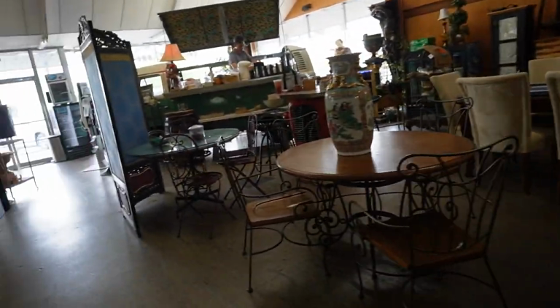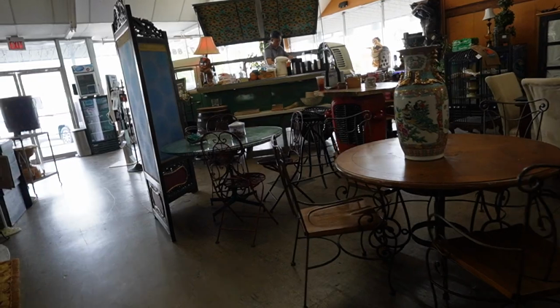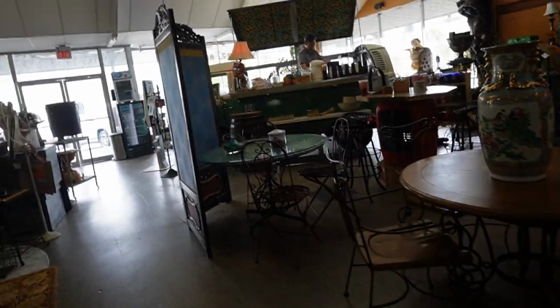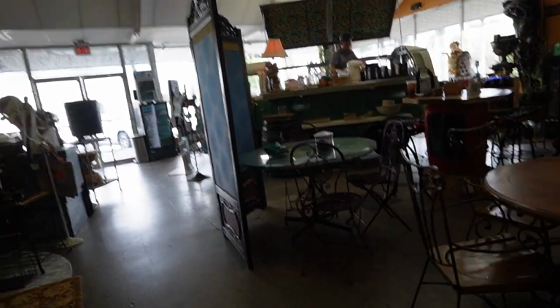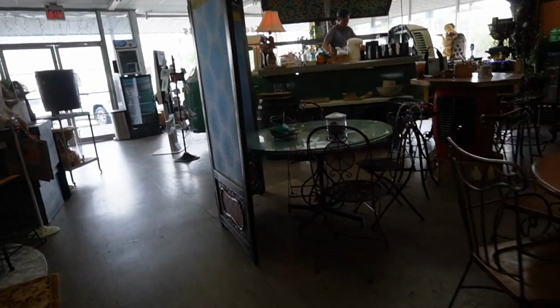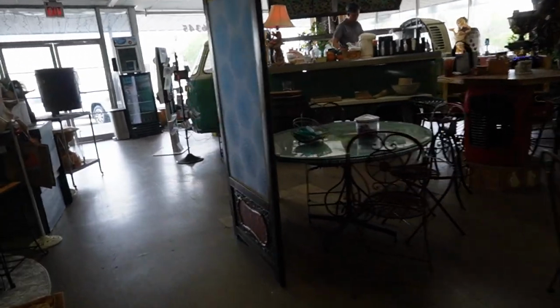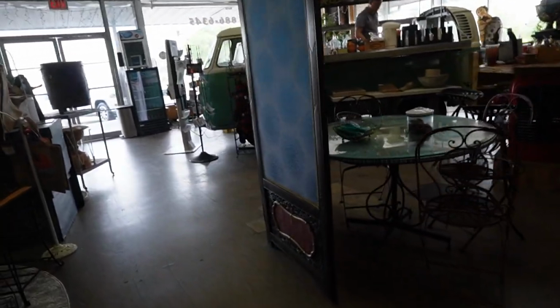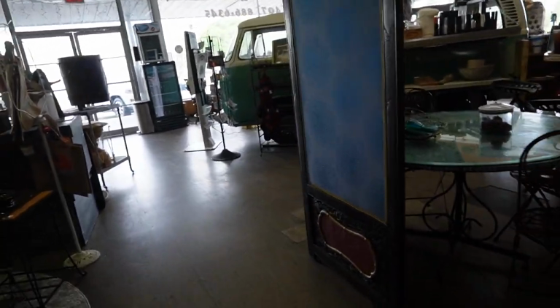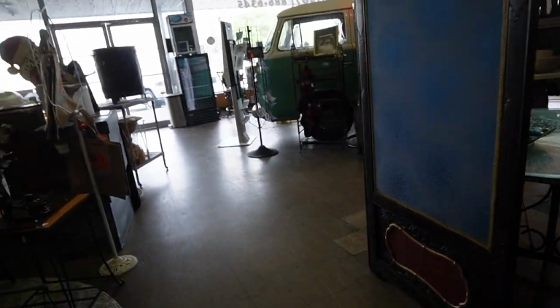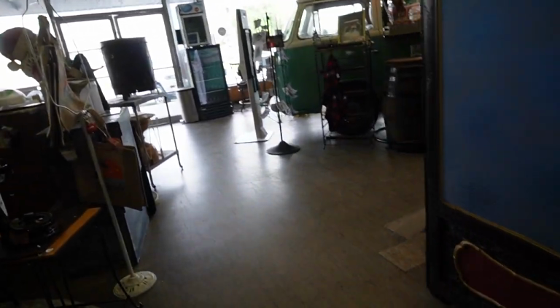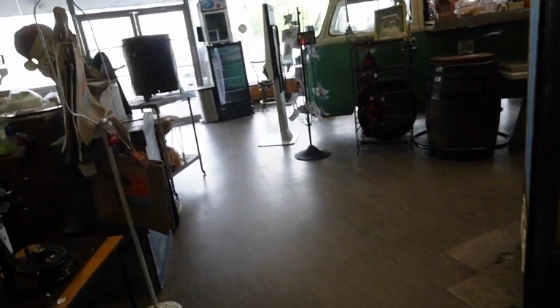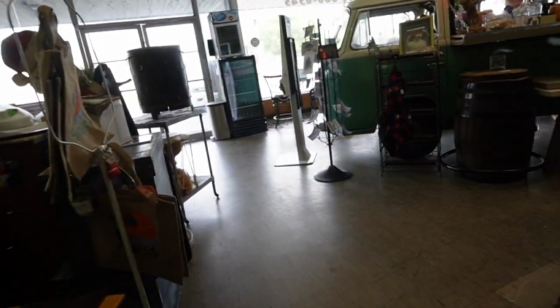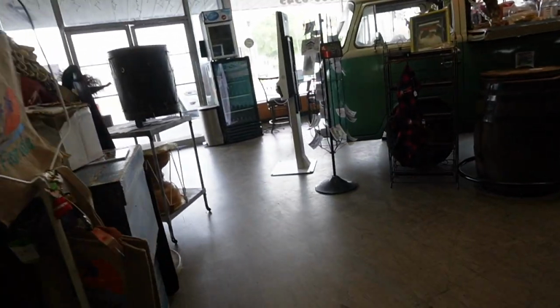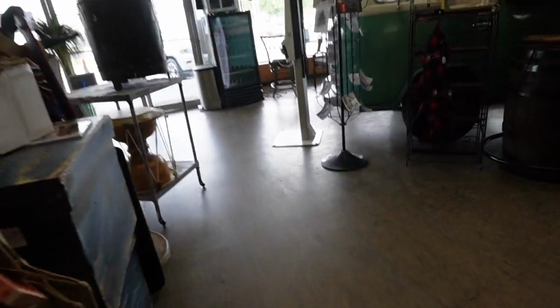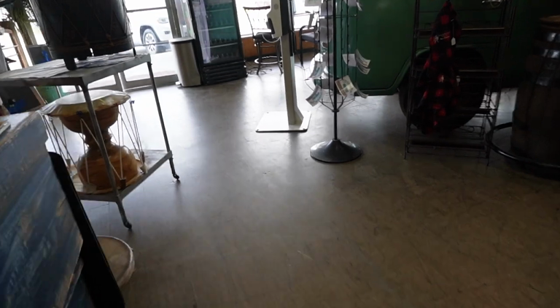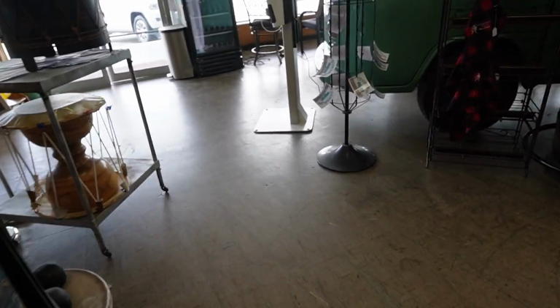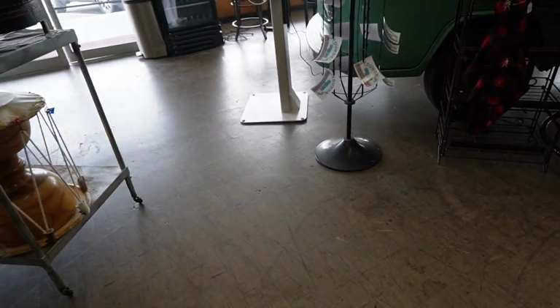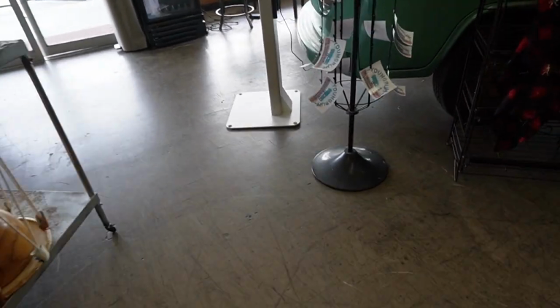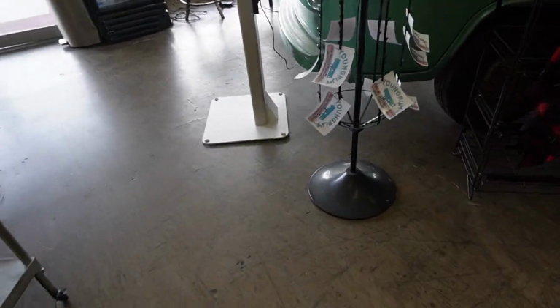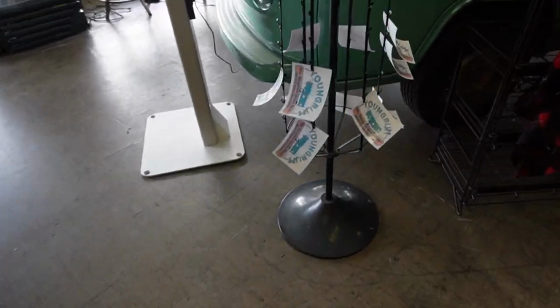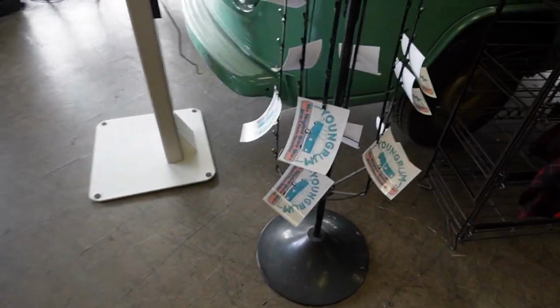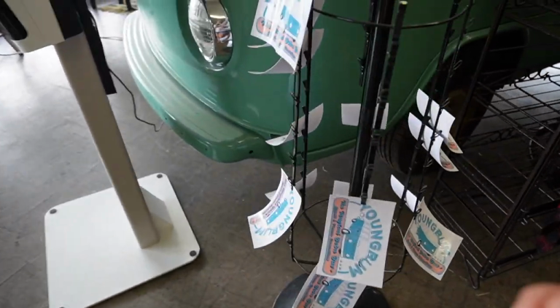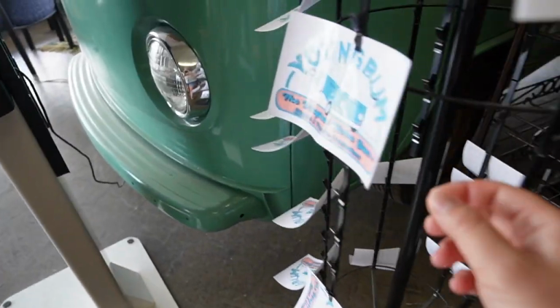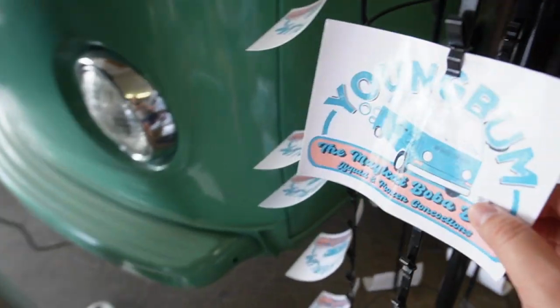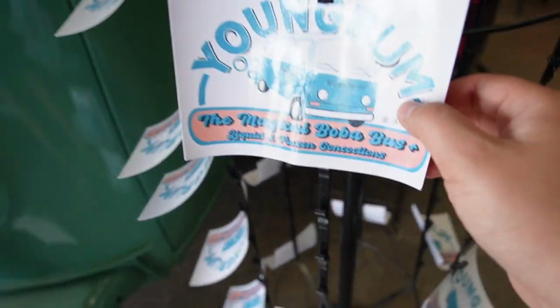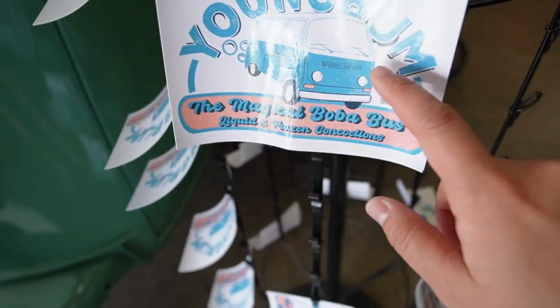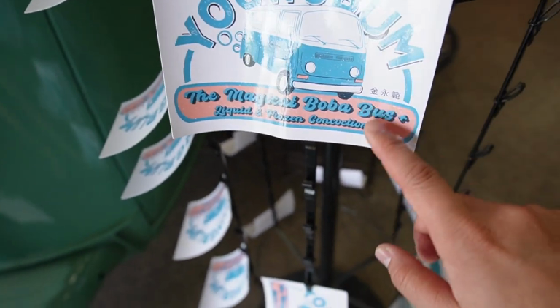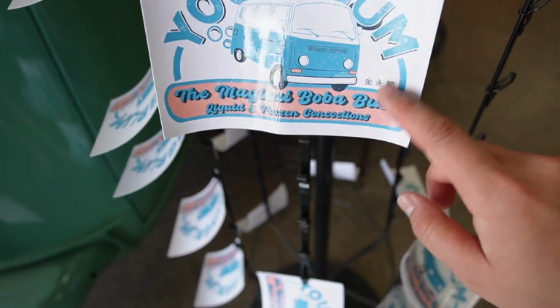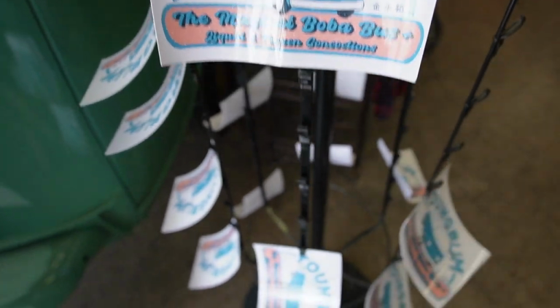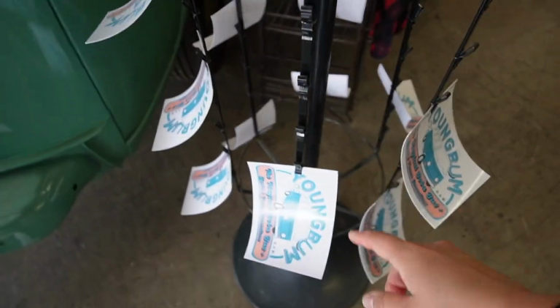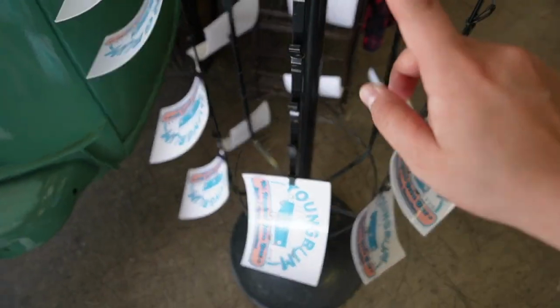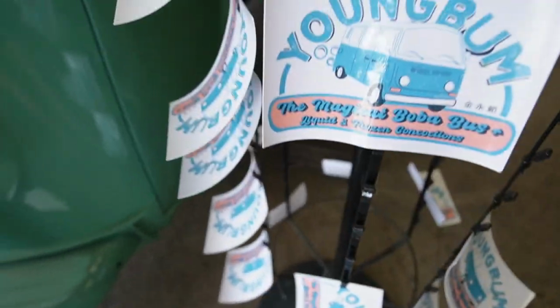So it's literally right here — this is where you would go to purchase a bubble tea. They also have these little postcards that say Yum Yum Bum and you're able to take some home.